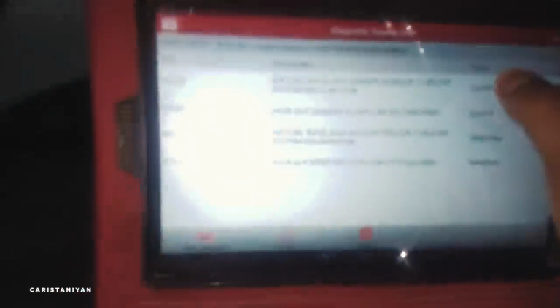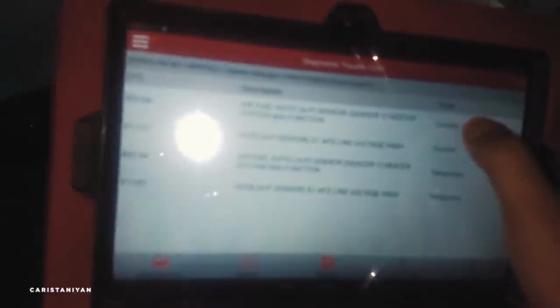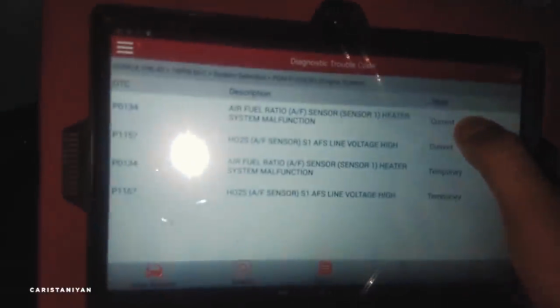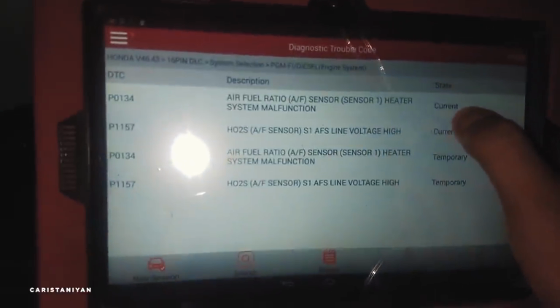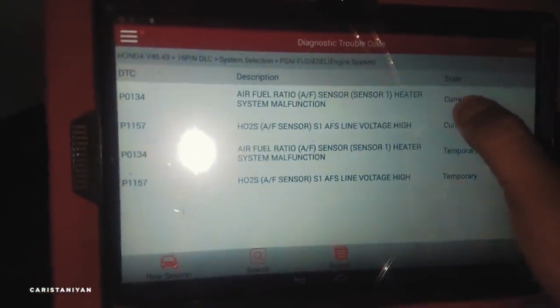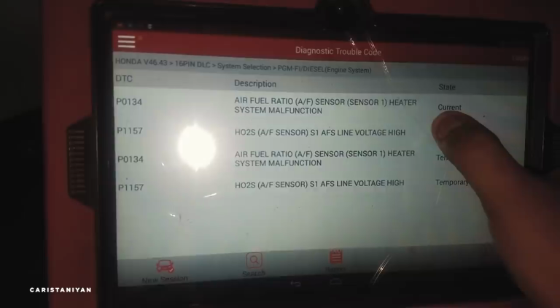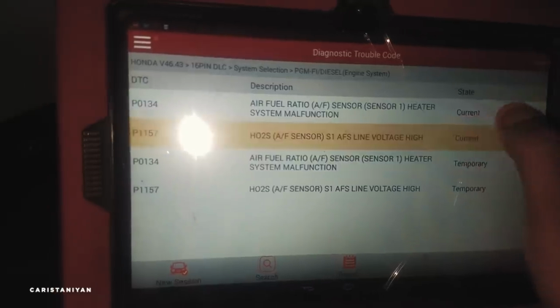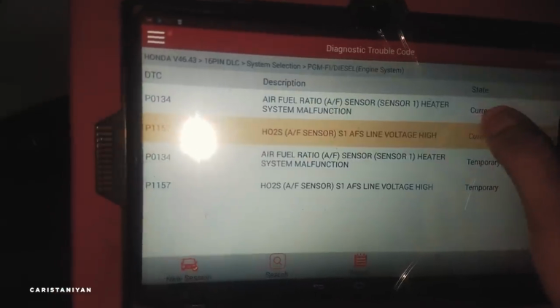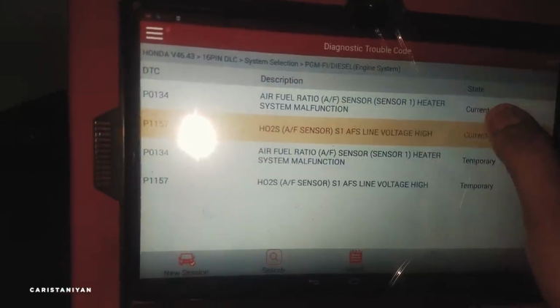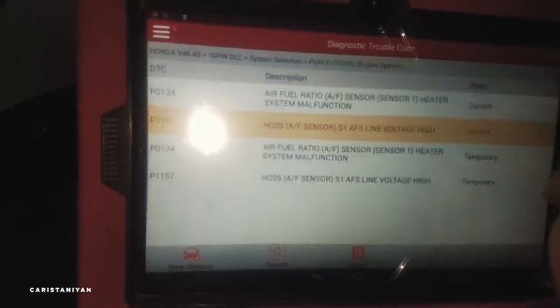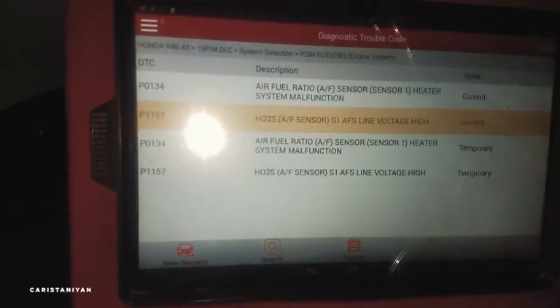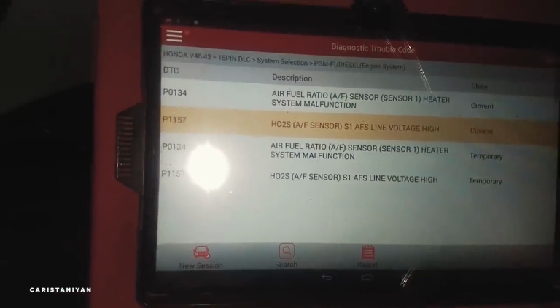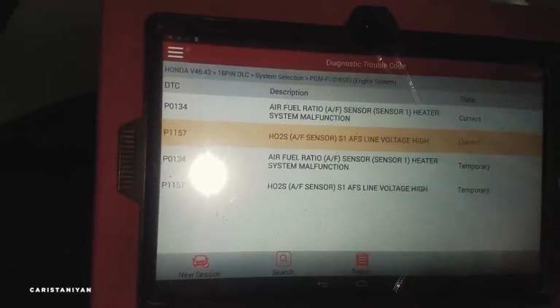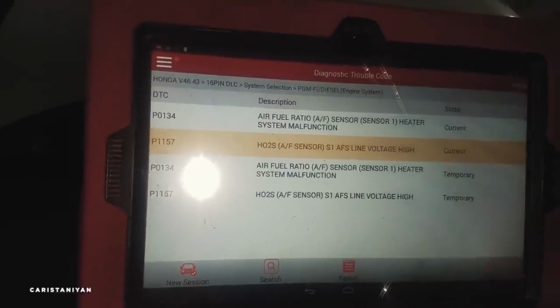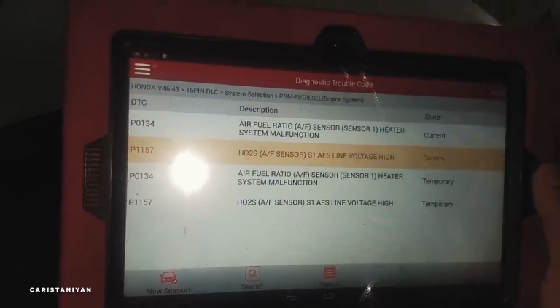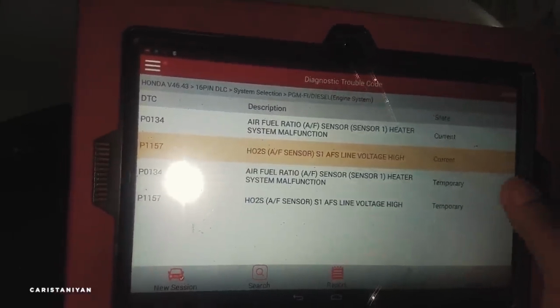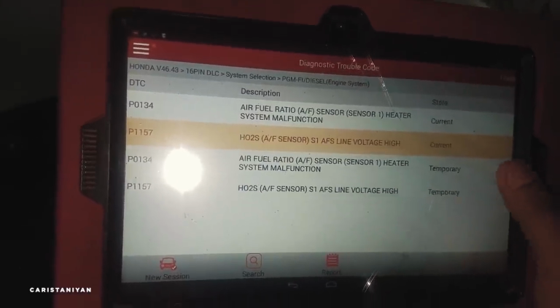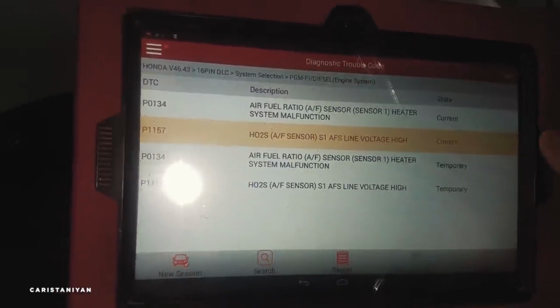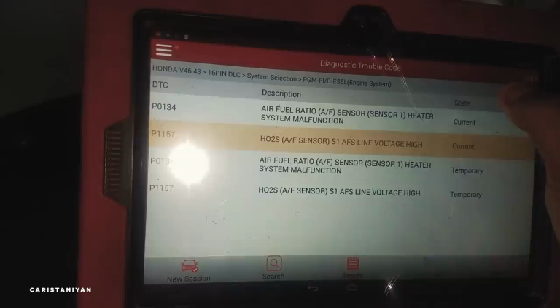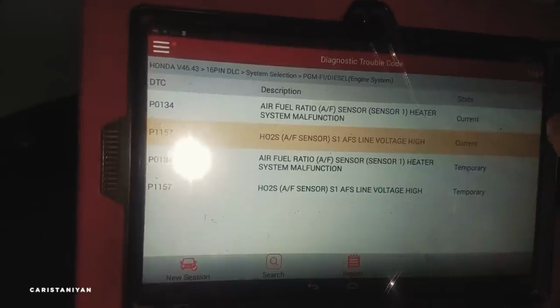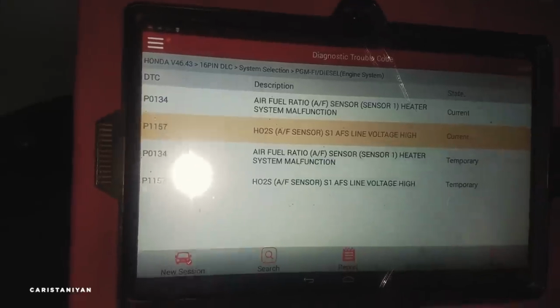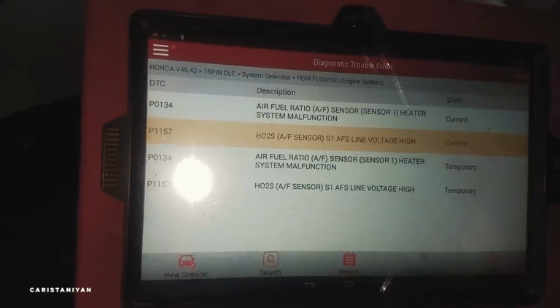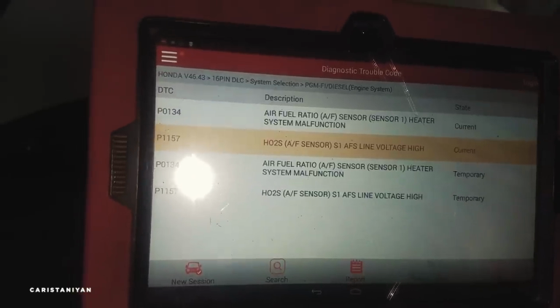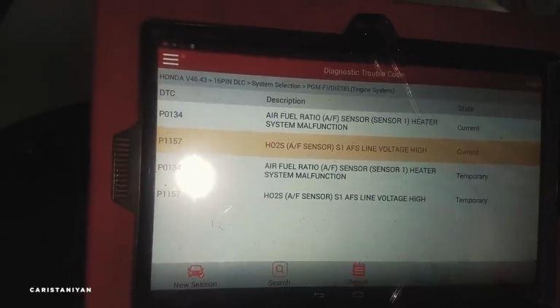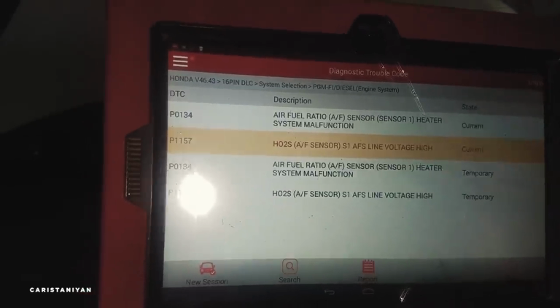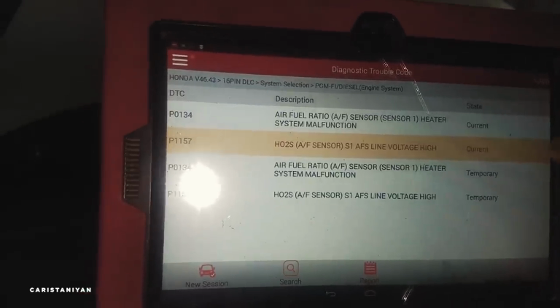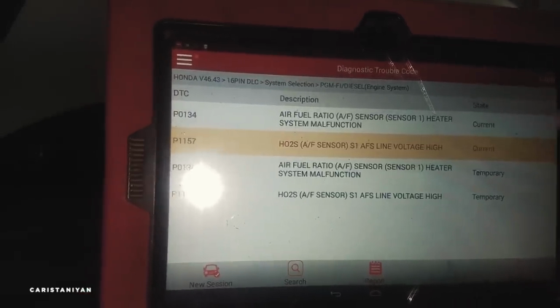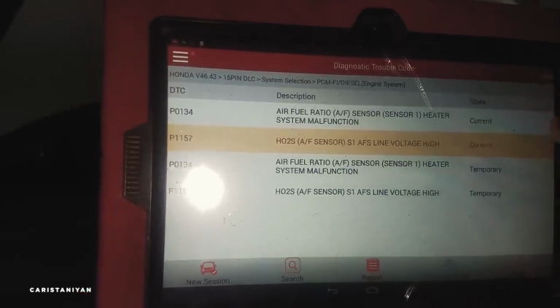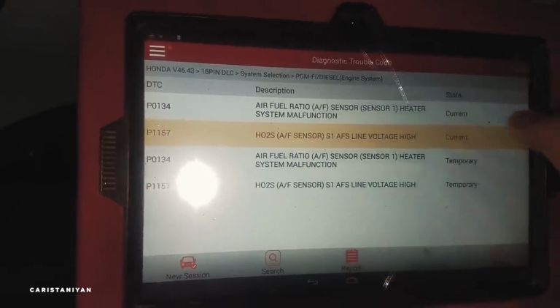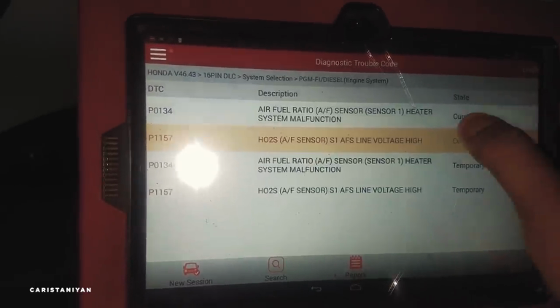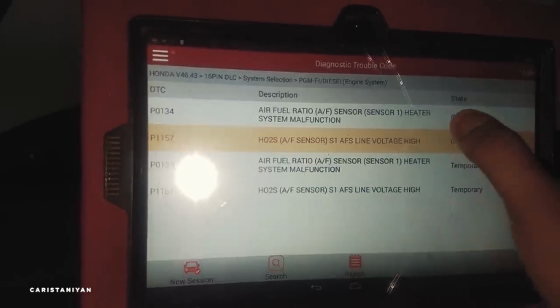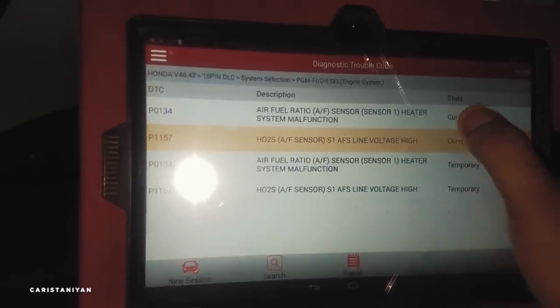The H2S is the oxygen sensor. S1 means this is the upper oxygen sensor. And this is the upper air fuel ratio sensor. Both faults relate to that sensor — that's the reason, it's the sensor.